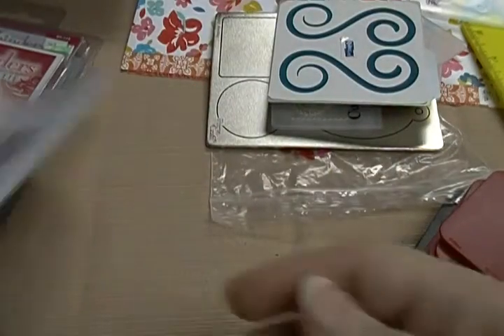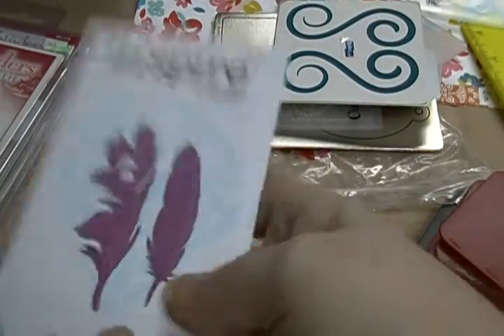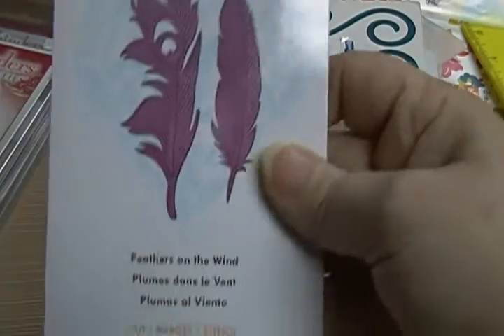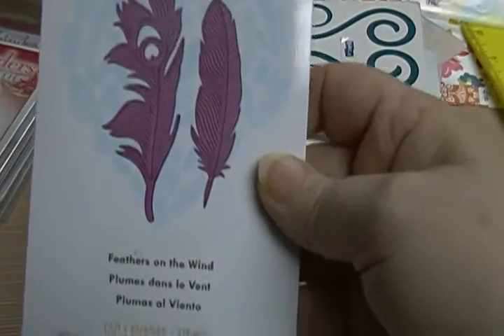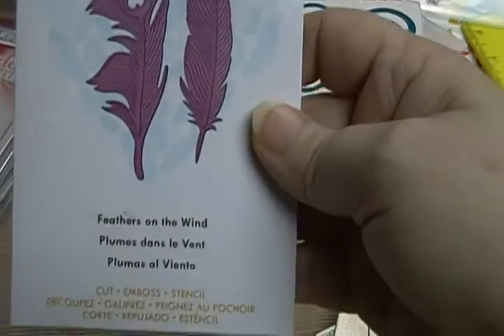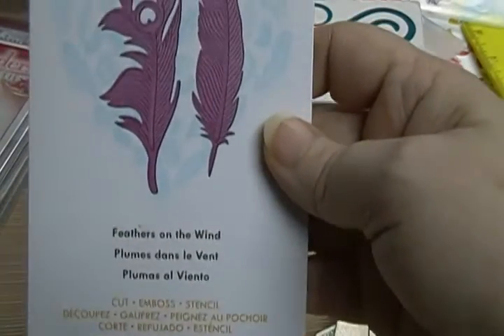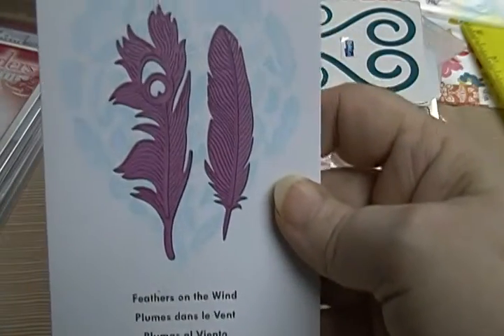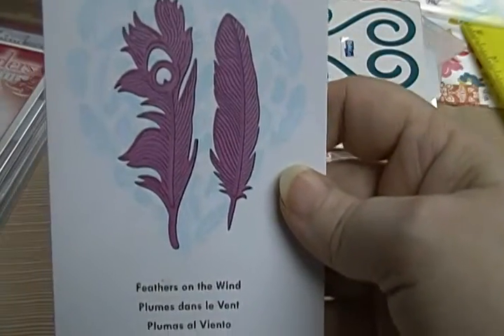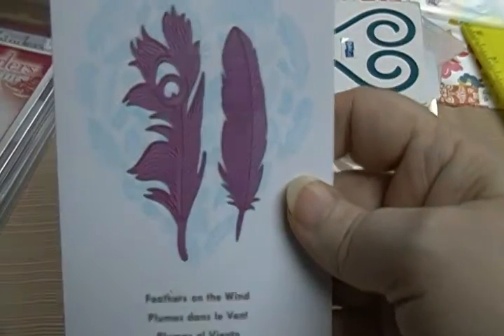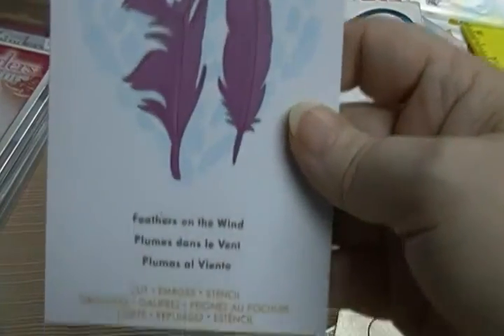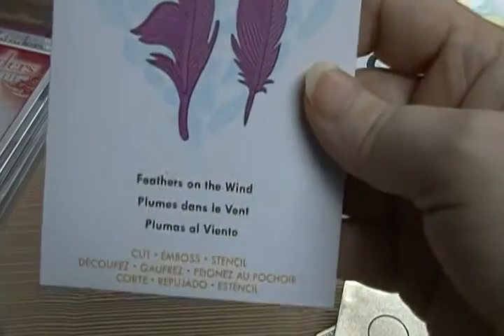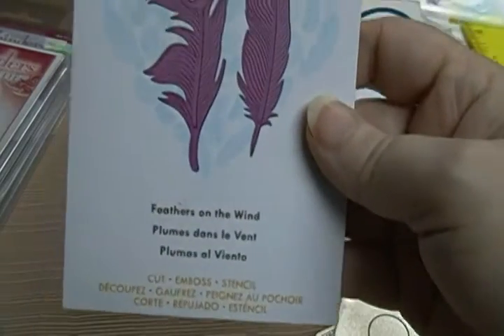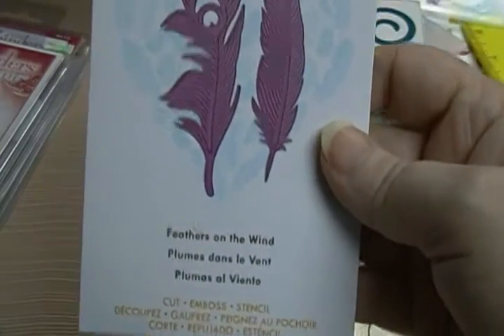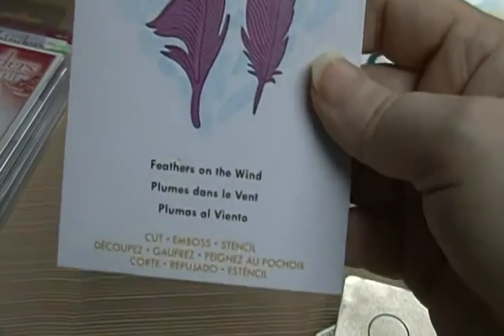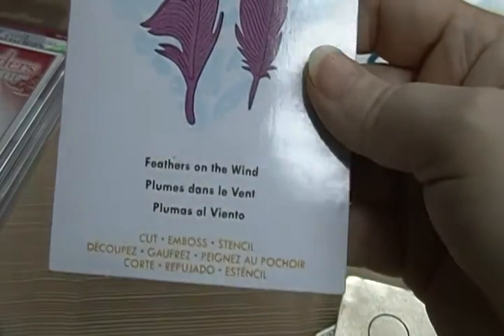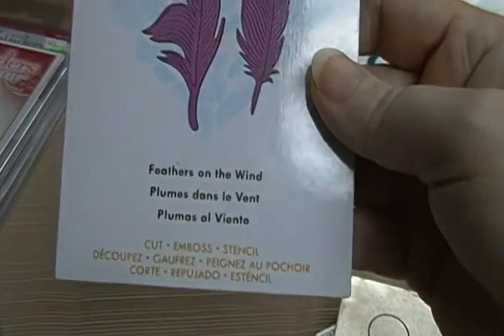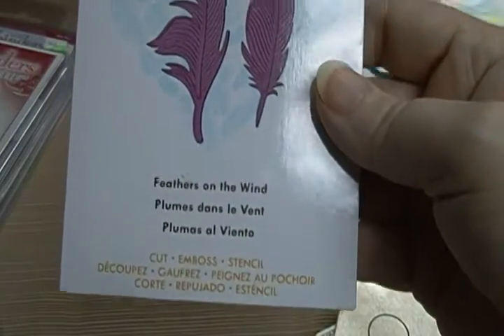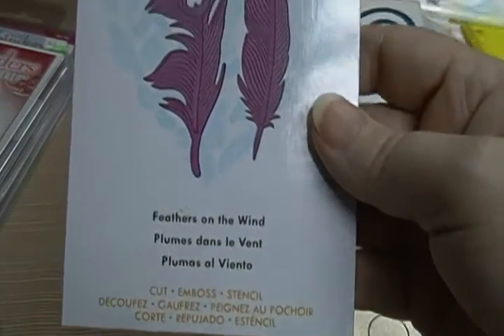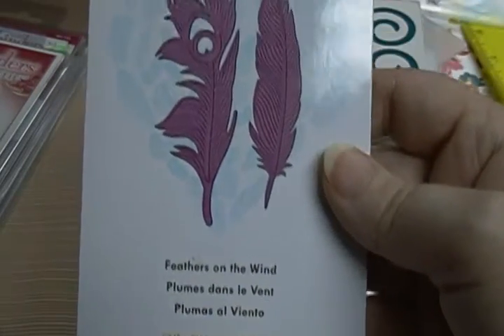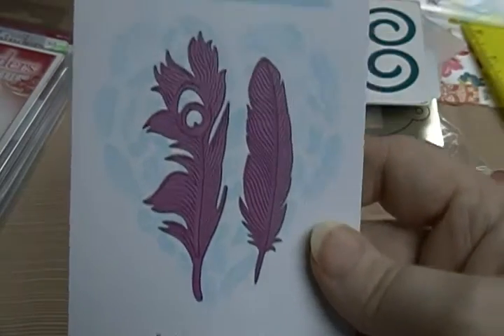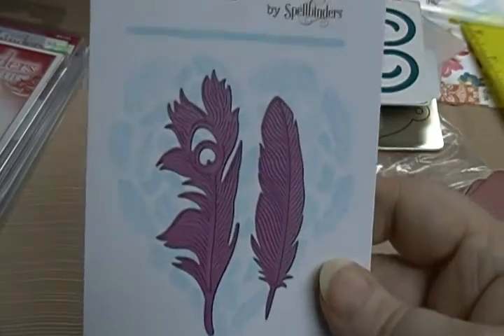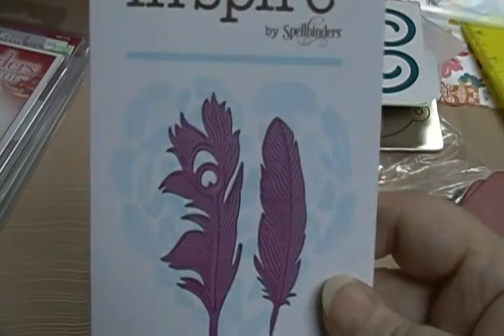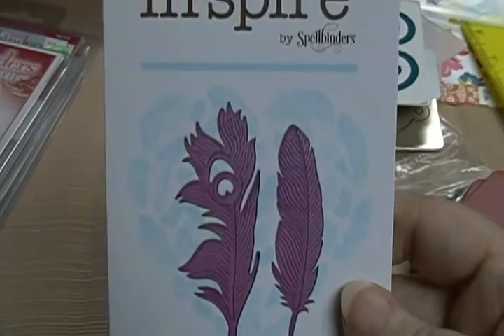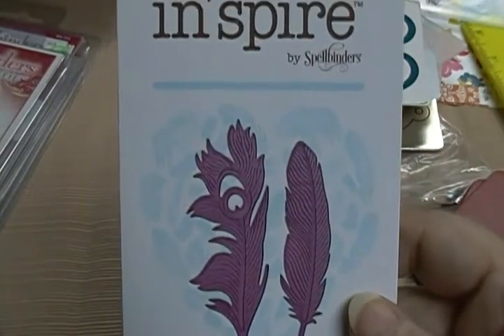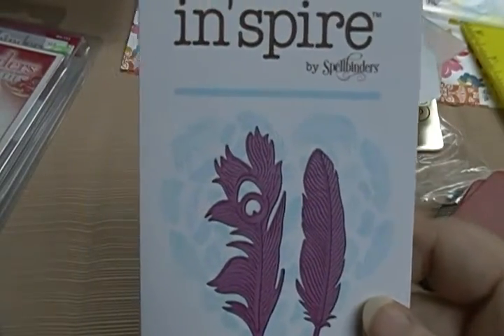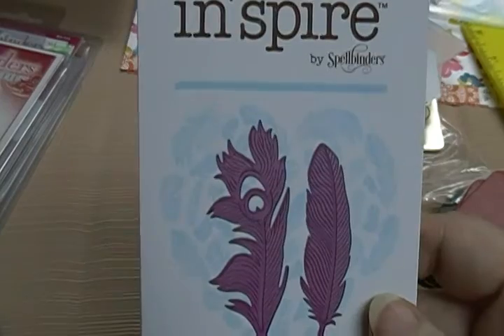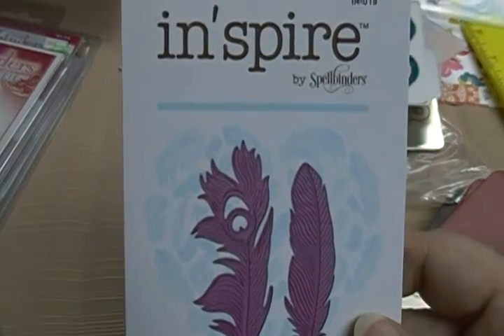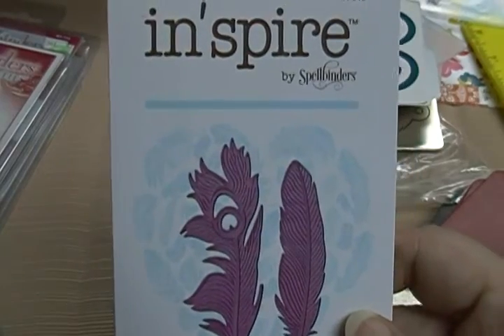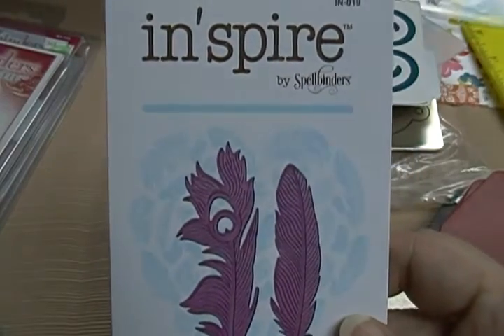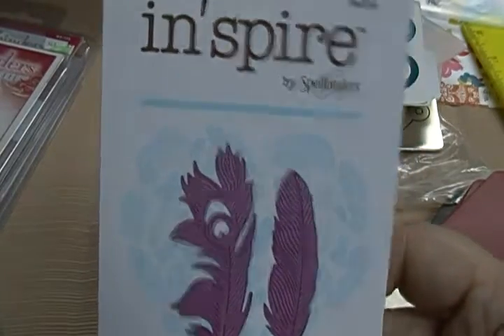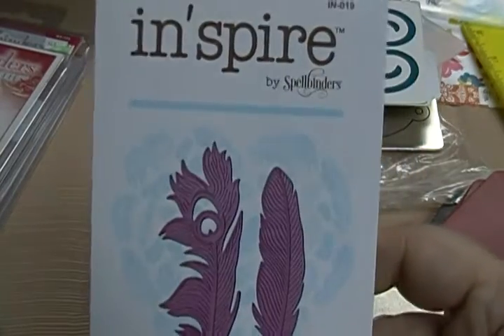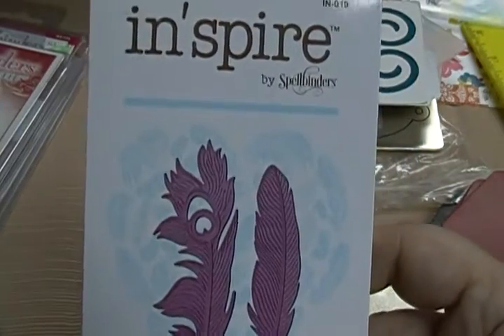And then I have the Spellbinders Feathers on the Wind. This one's going to be $5.